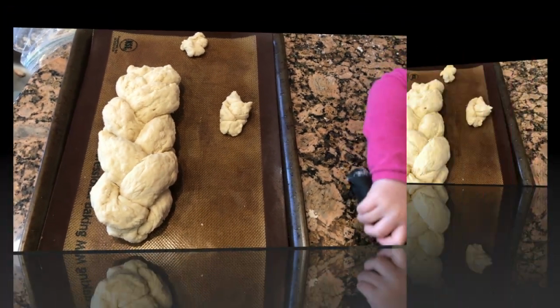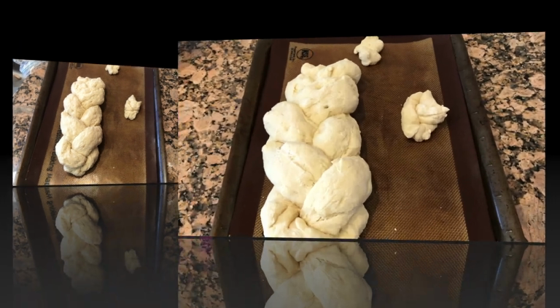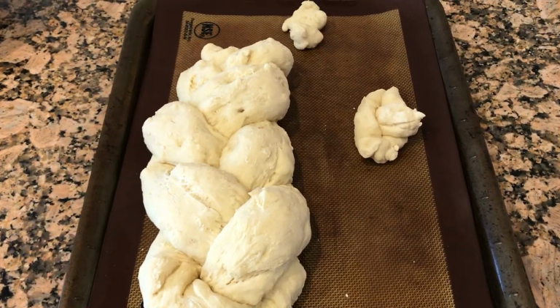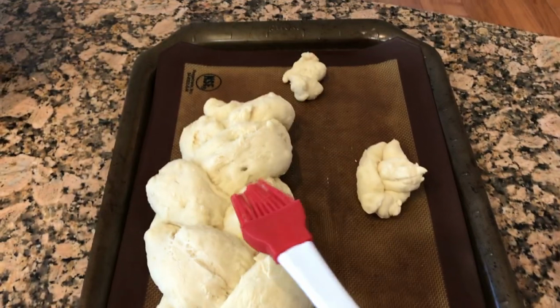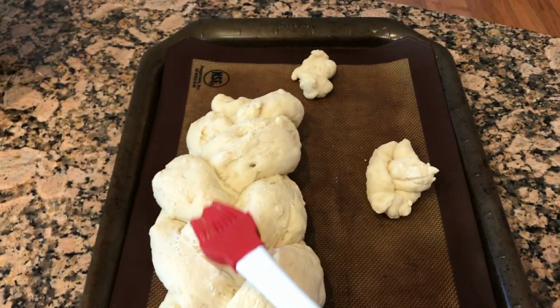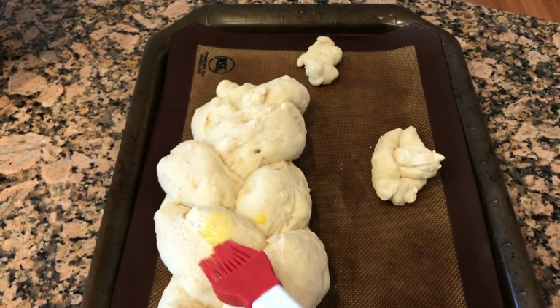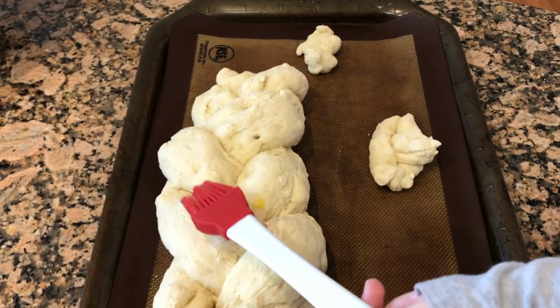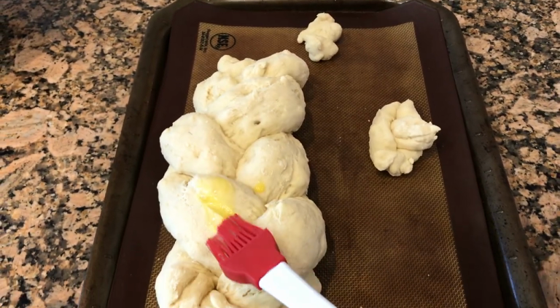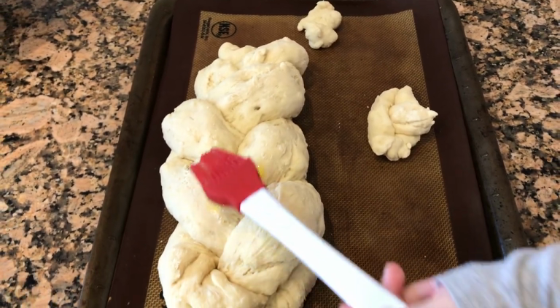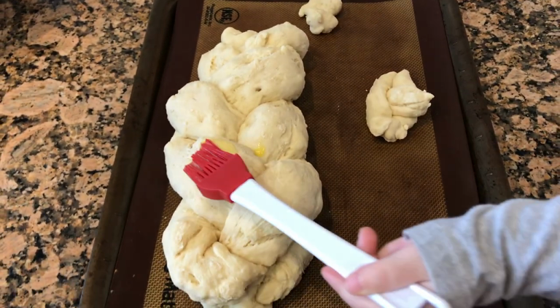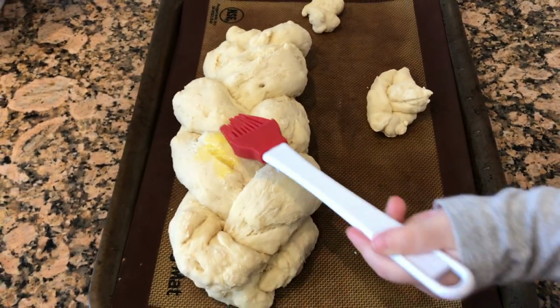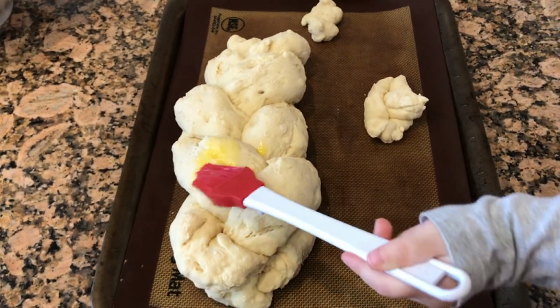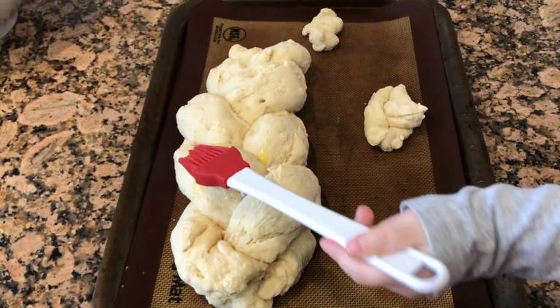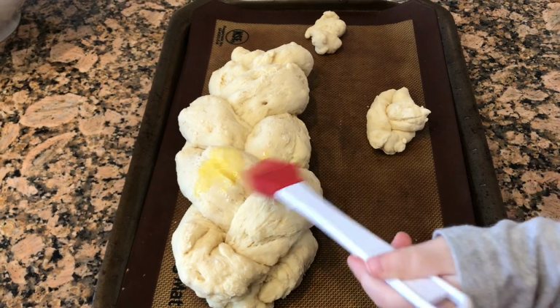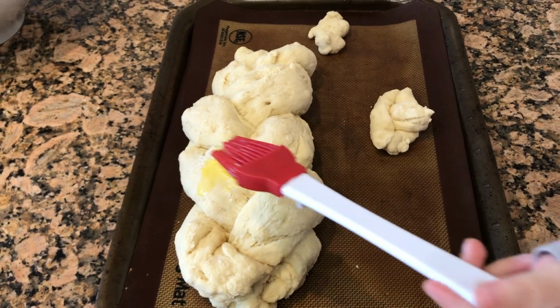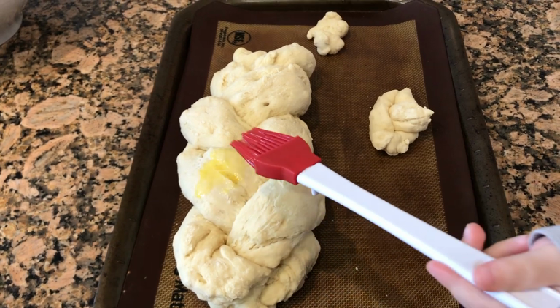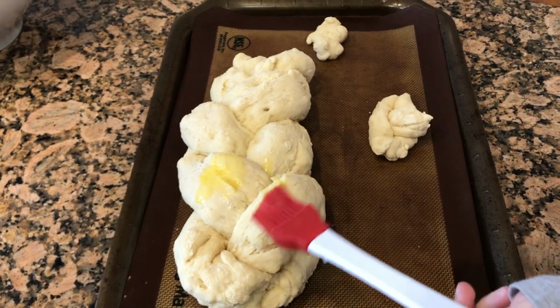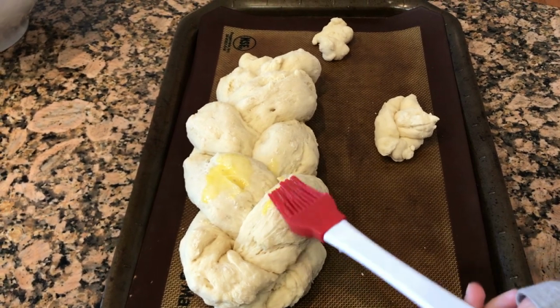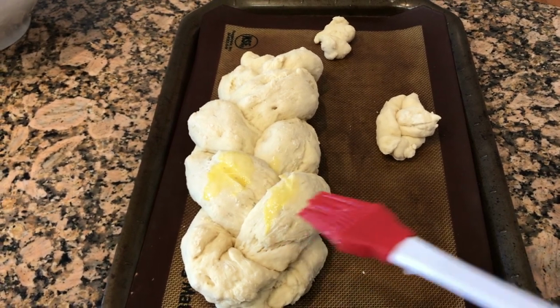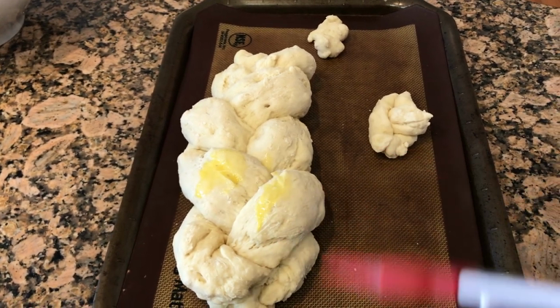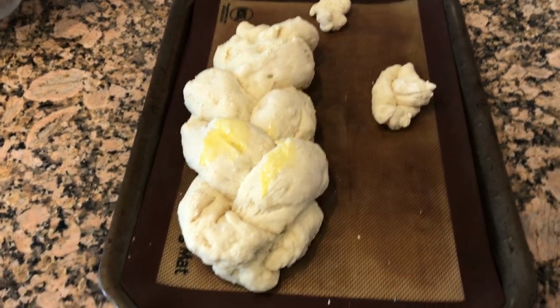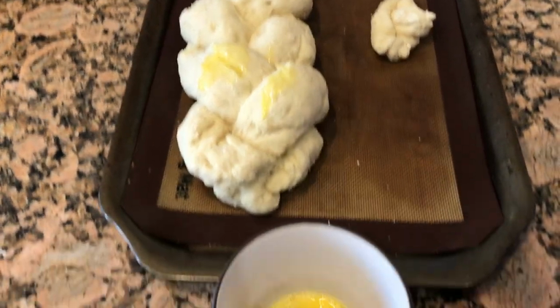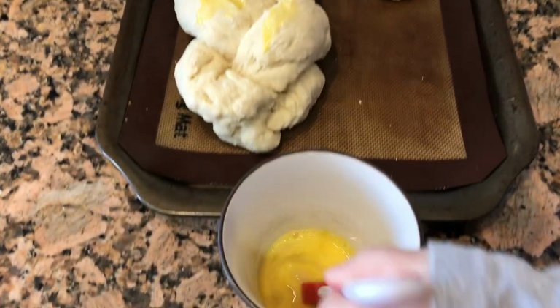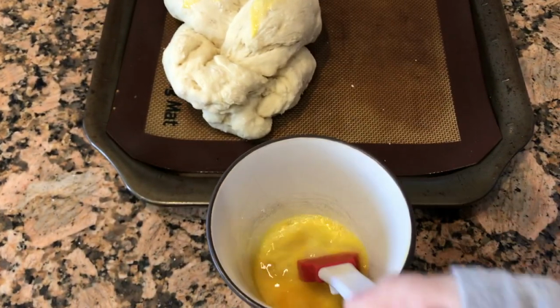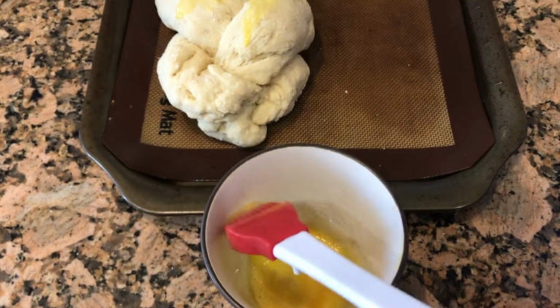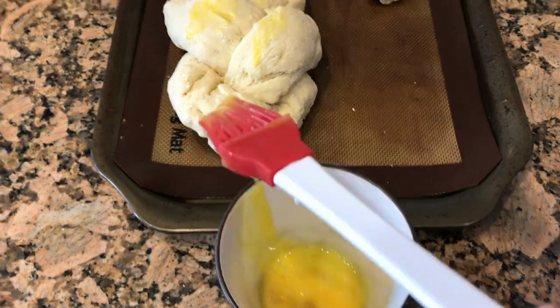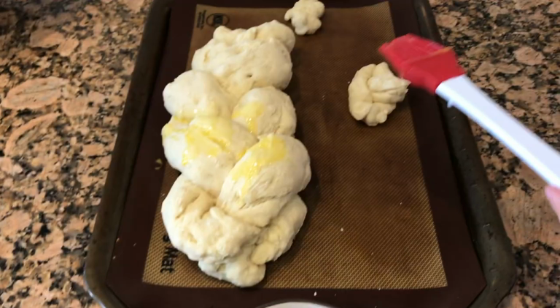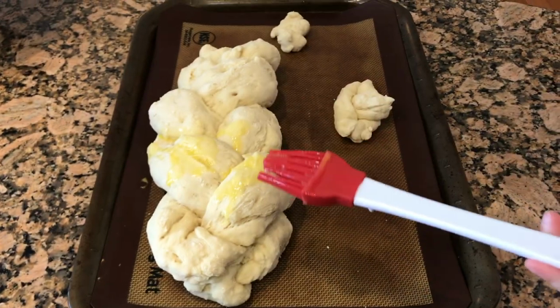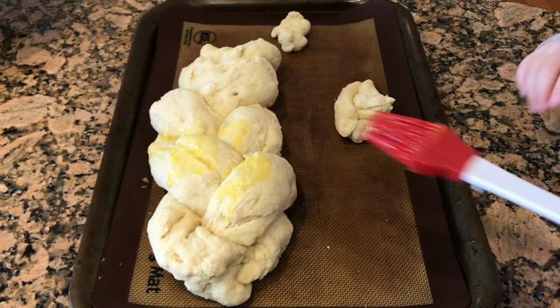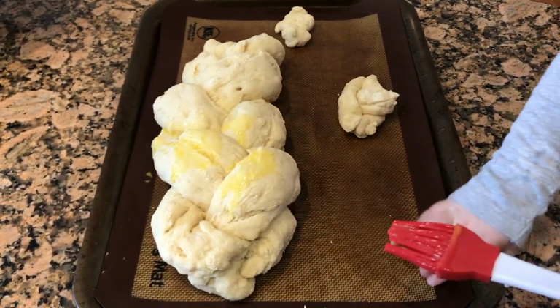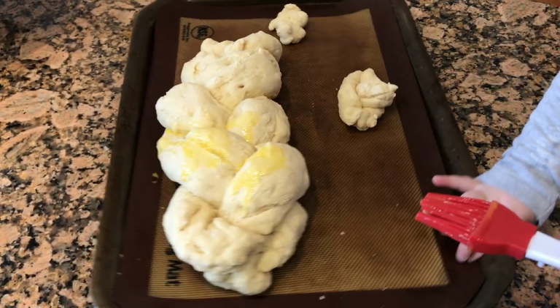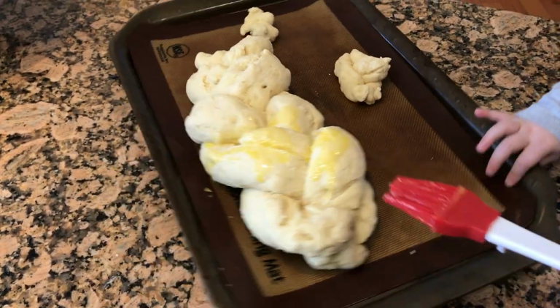Alright, so I let the loaves have a second rise. You can see it plumped up nicely. It's still not very pretty but I'm sure it will be yummy. And we are putting on the egg wash and we're just going to paint it up and put it in the oven.